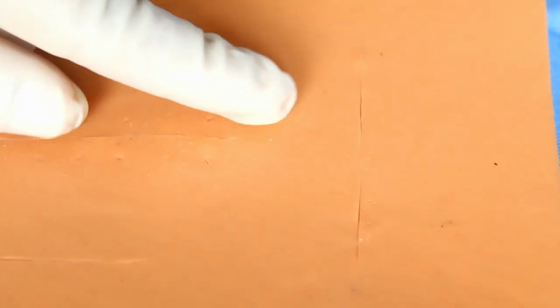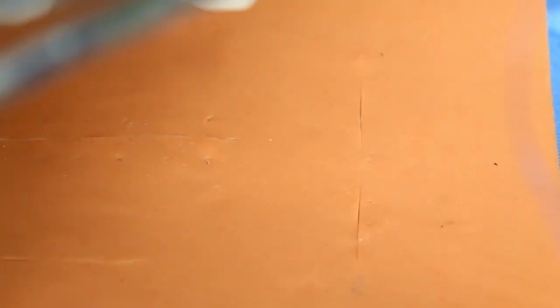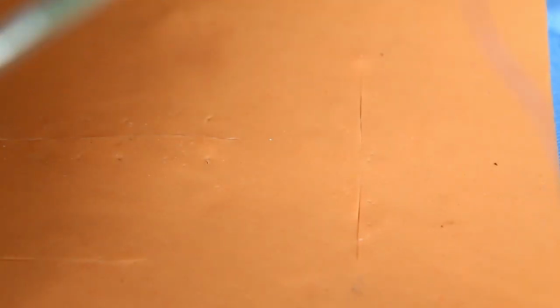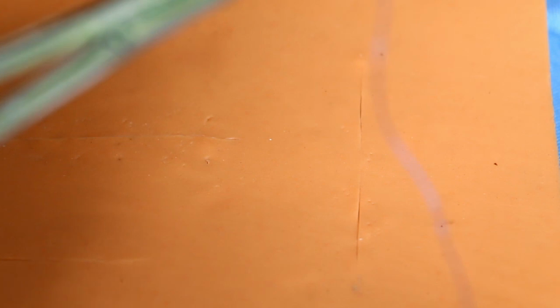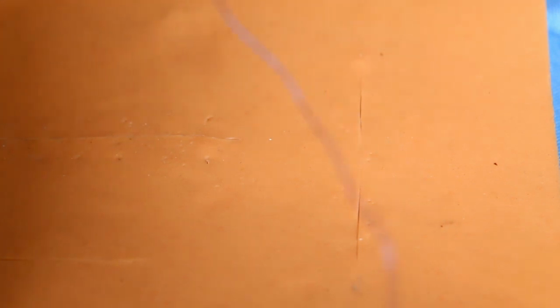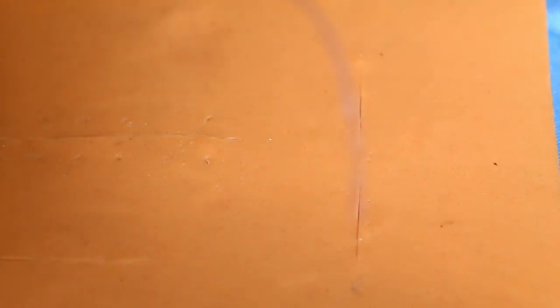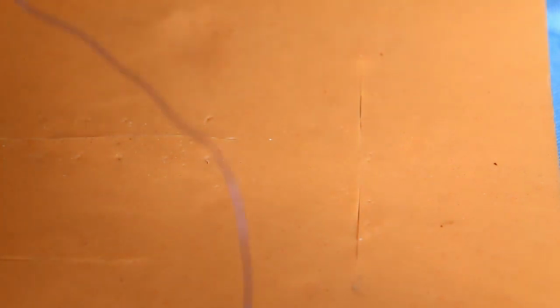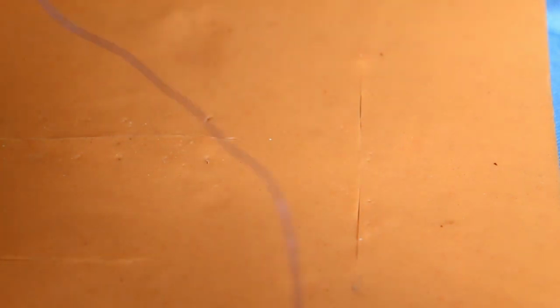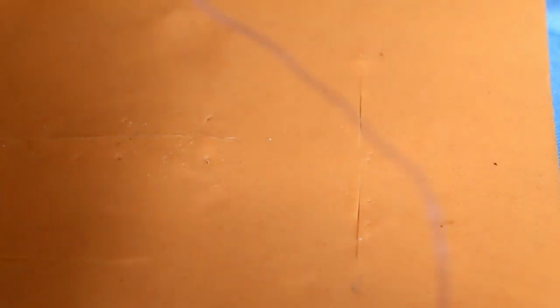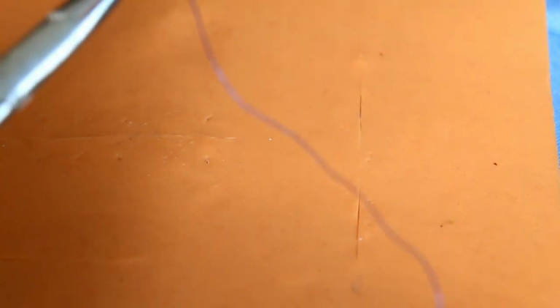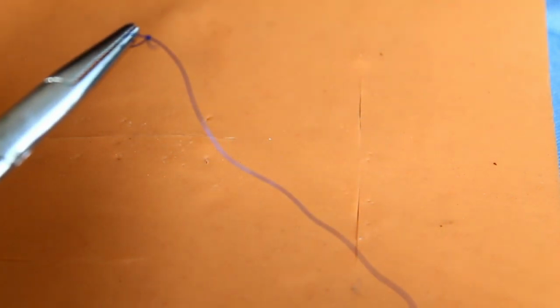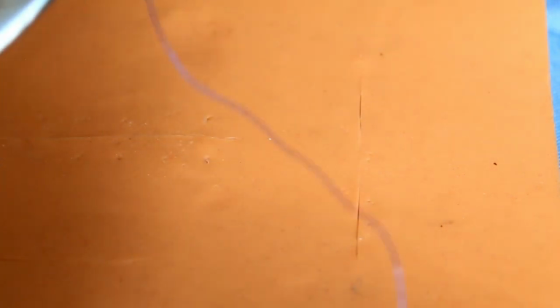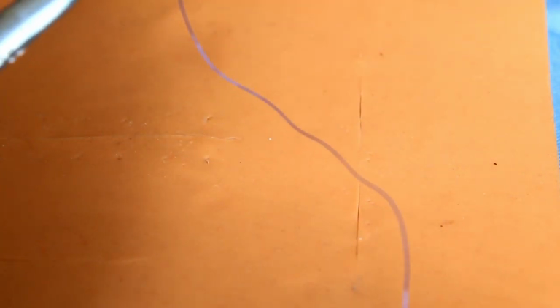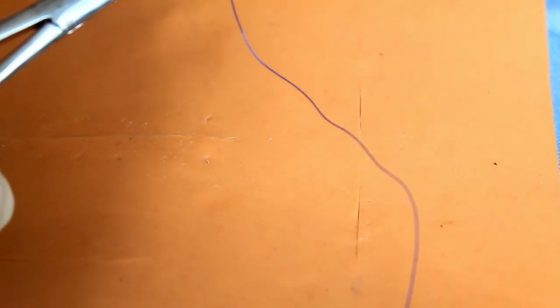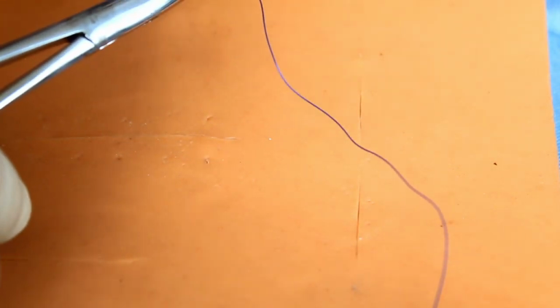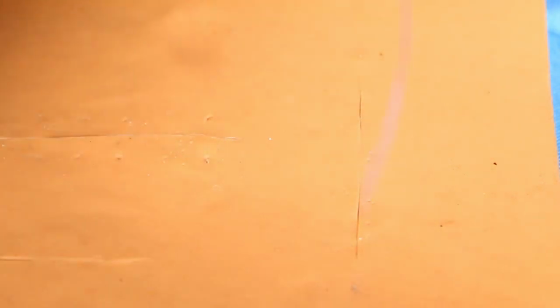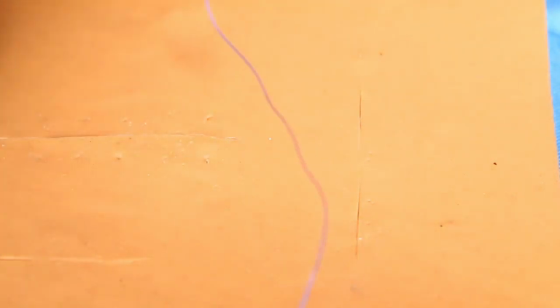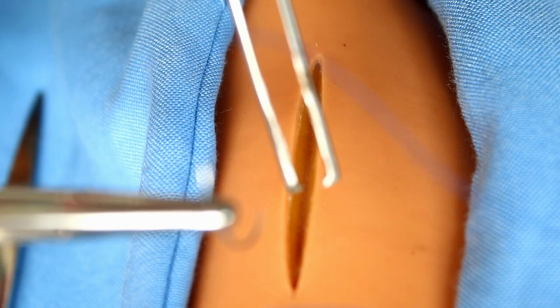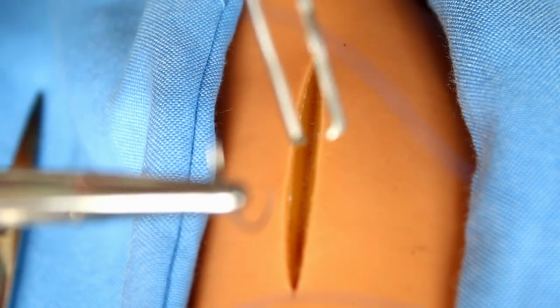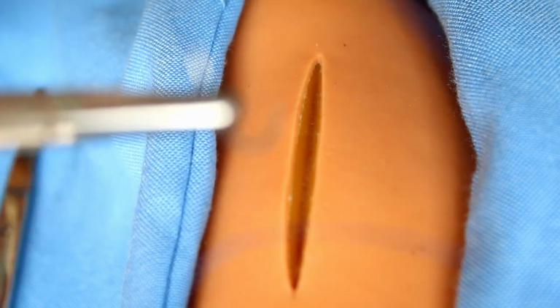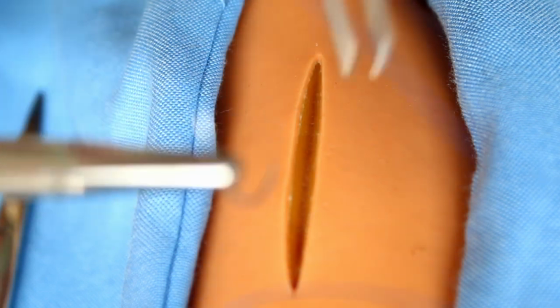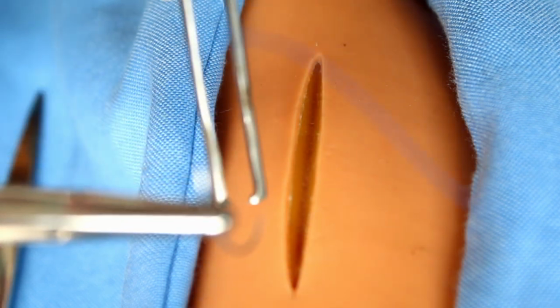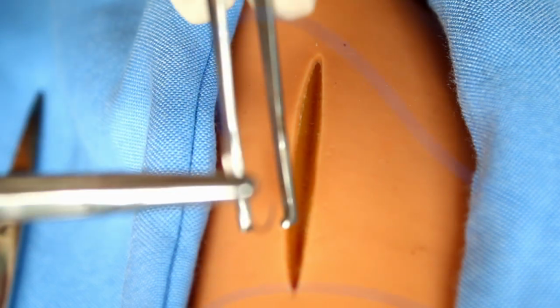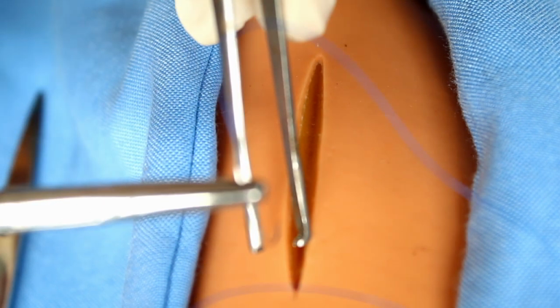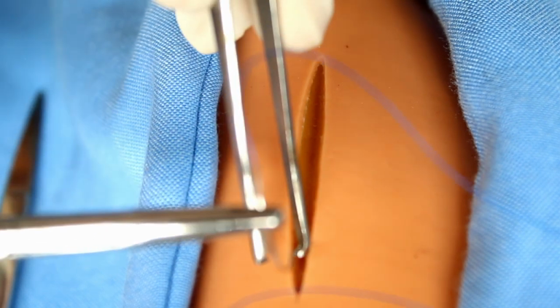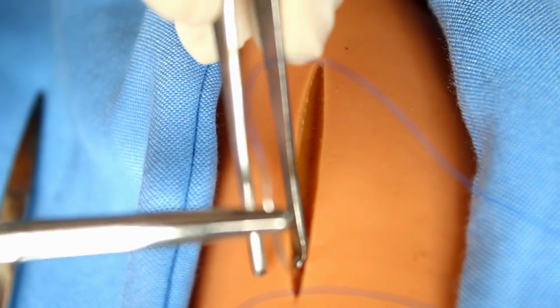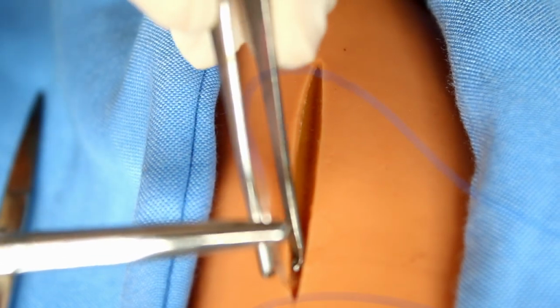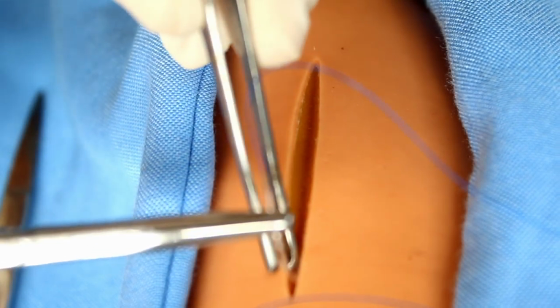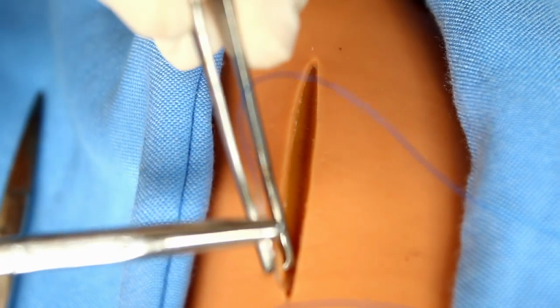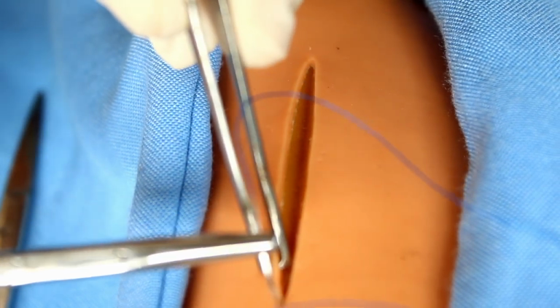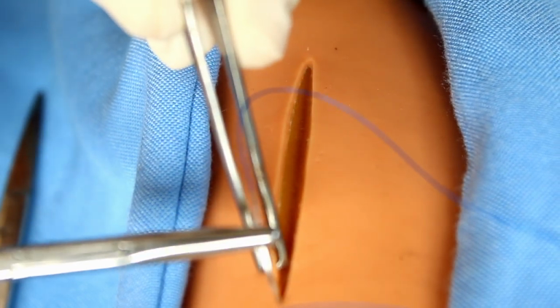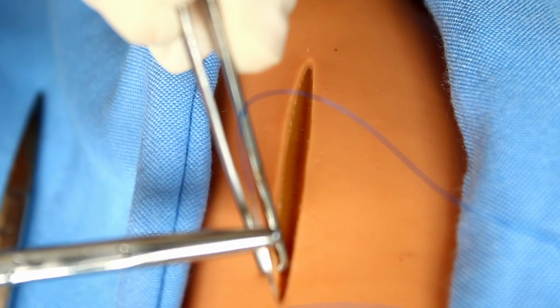For subcuticular running suture, after five to seven days — after closure of the wound — you can just pull it from one side. If you are using an absorbable suture material, there is very minimal difference between these two techniques.